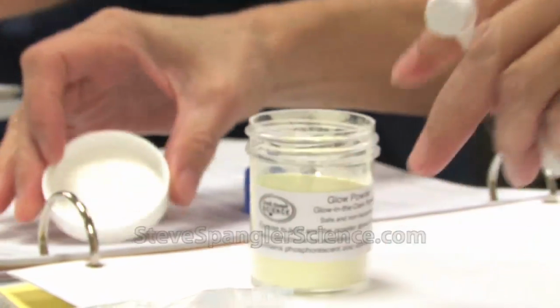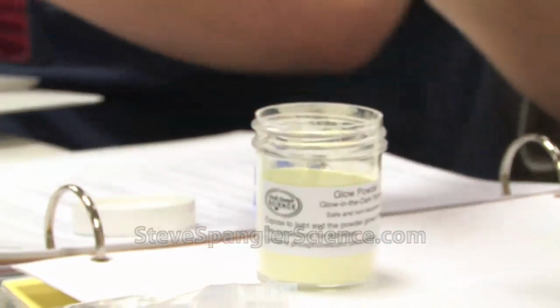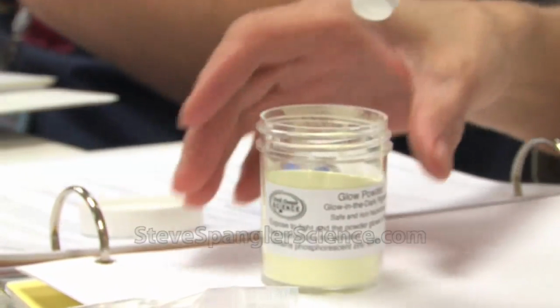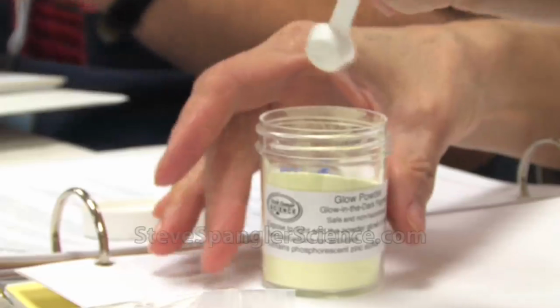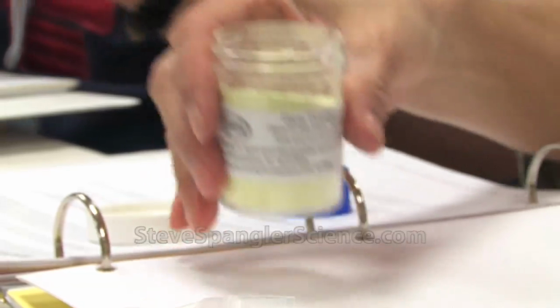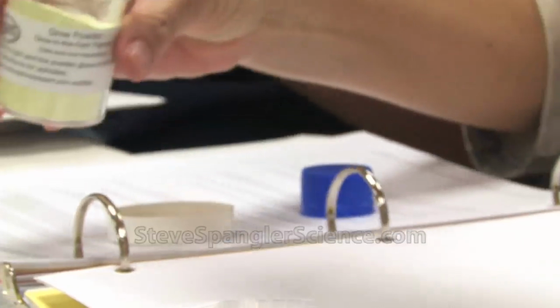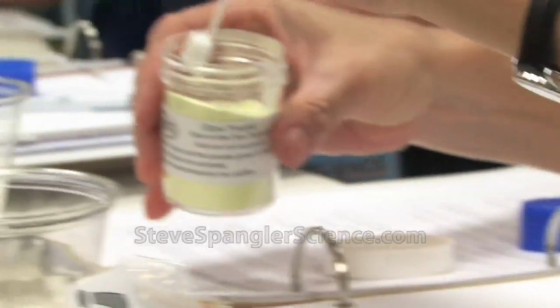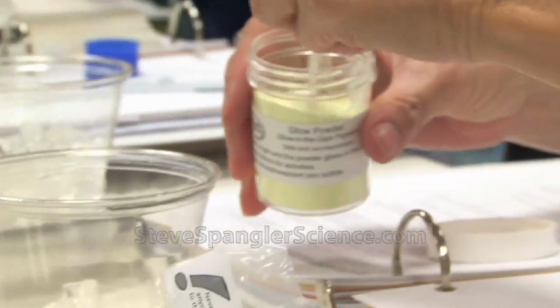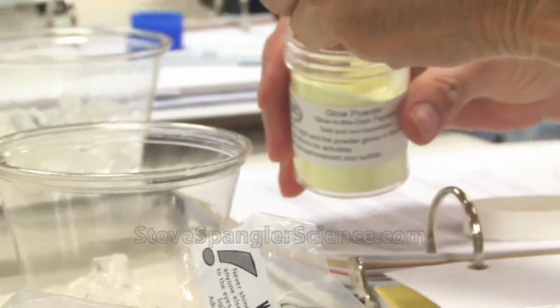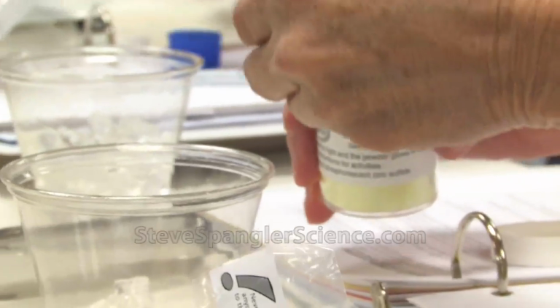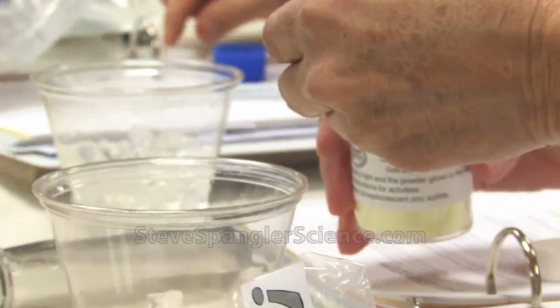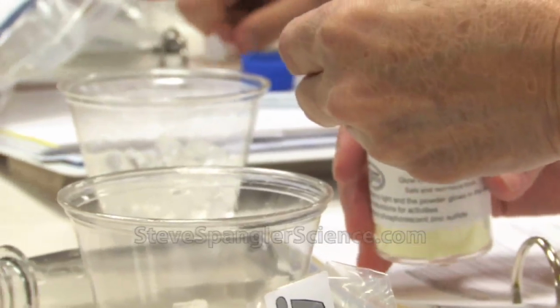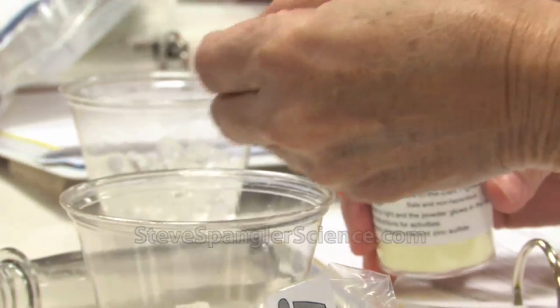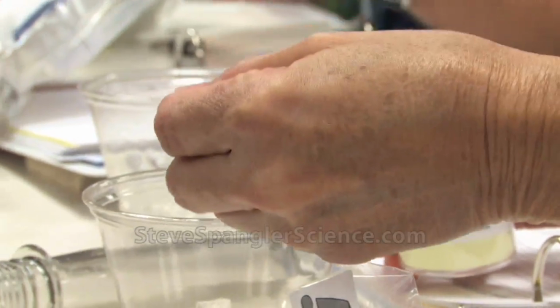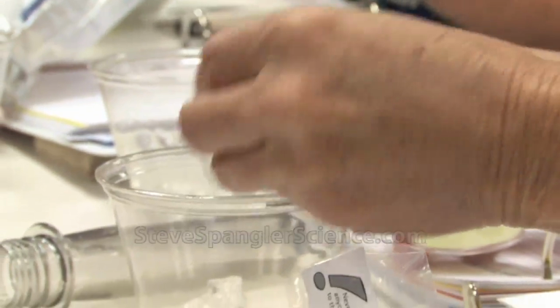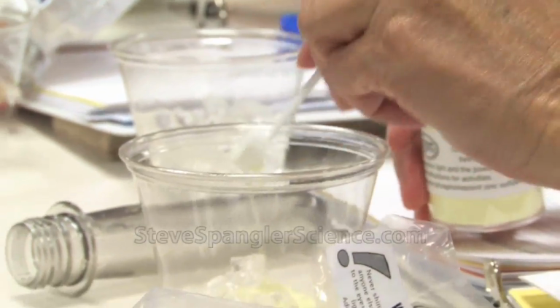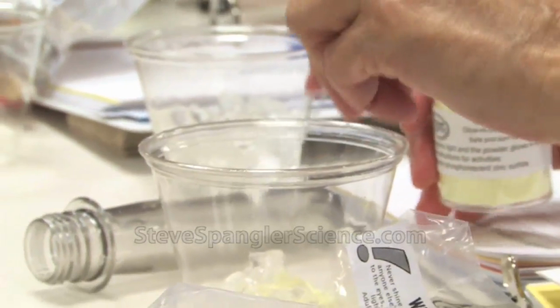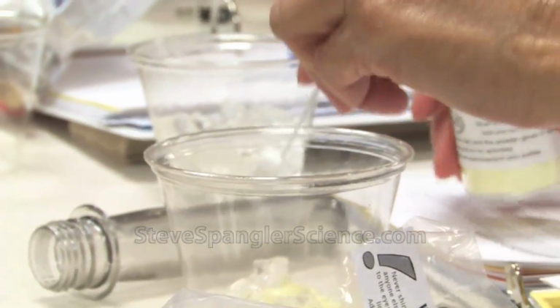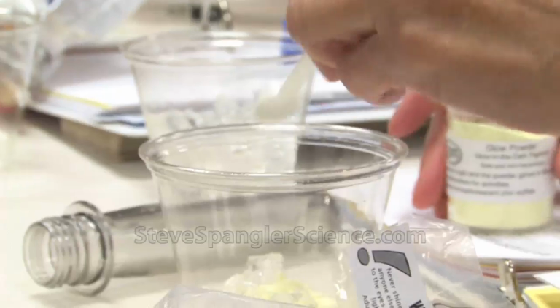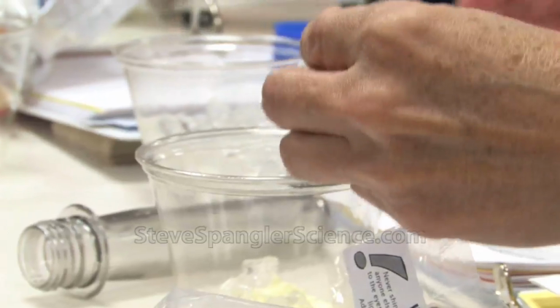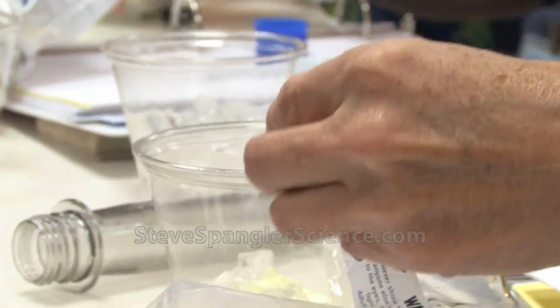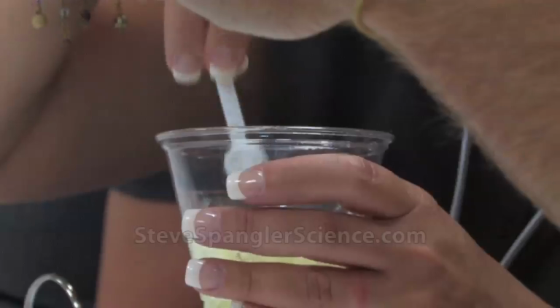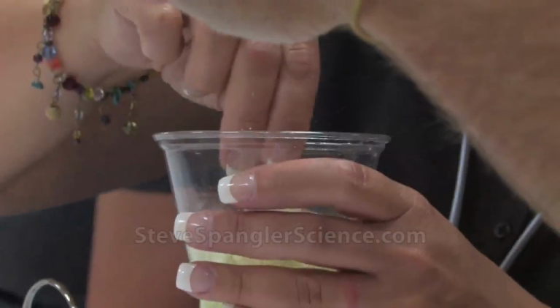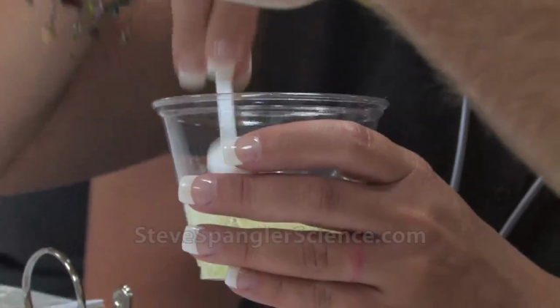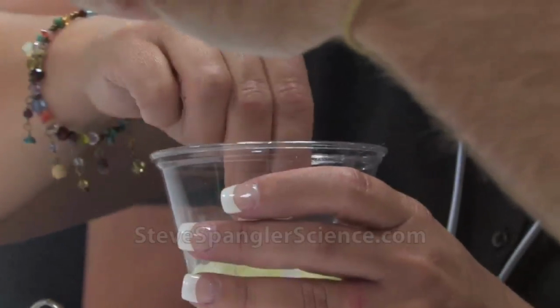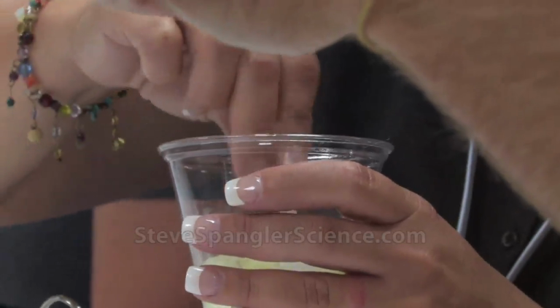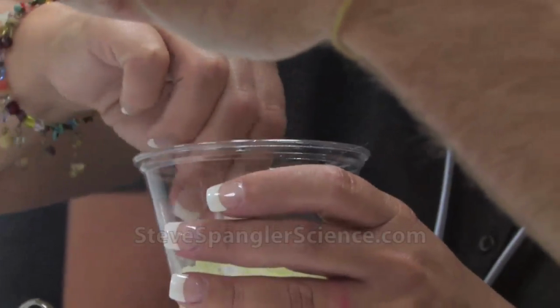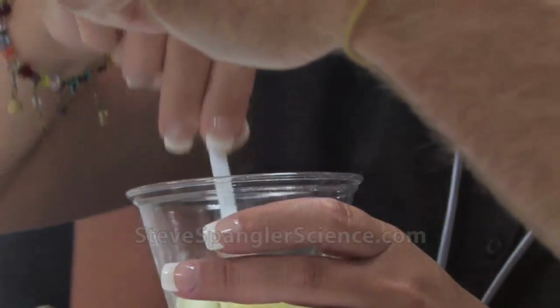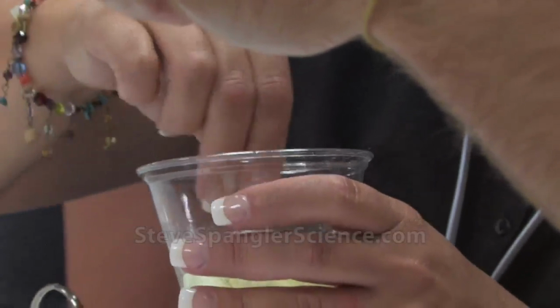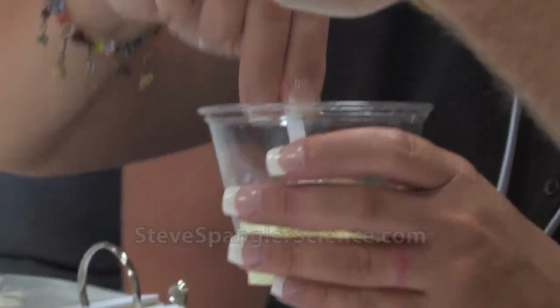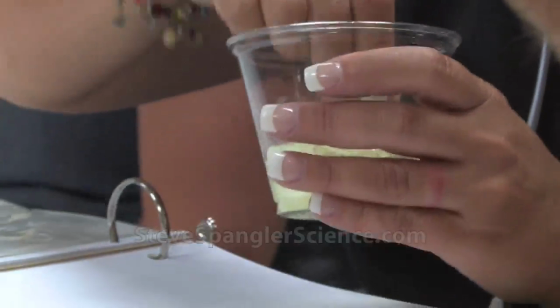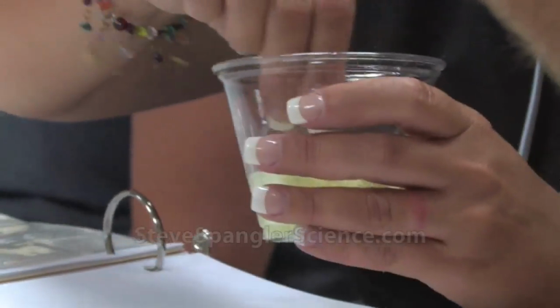We're going to coat these crystals with a little powder. You're going to have to do a little bit of shake and bake. Stir it around. Make sure that those crystals are nice and coated.